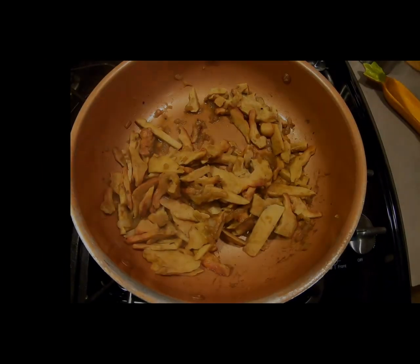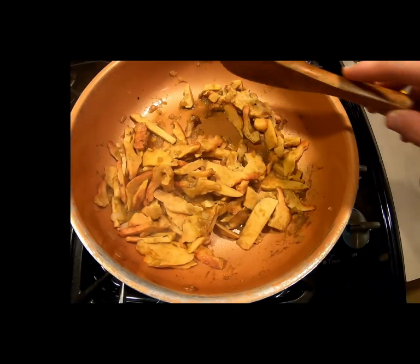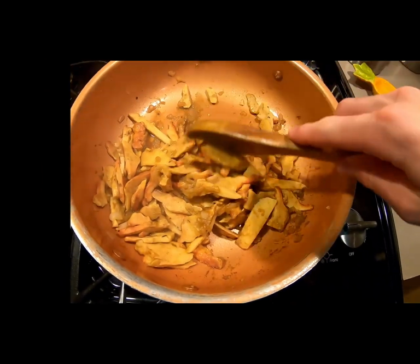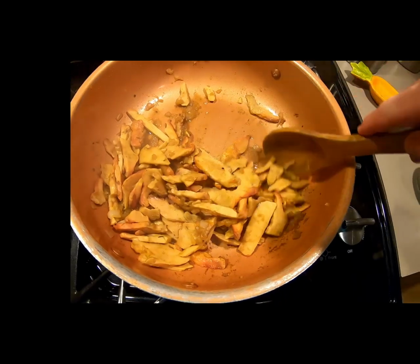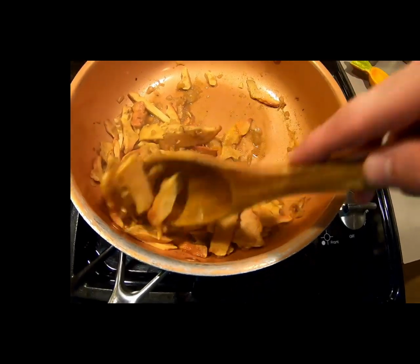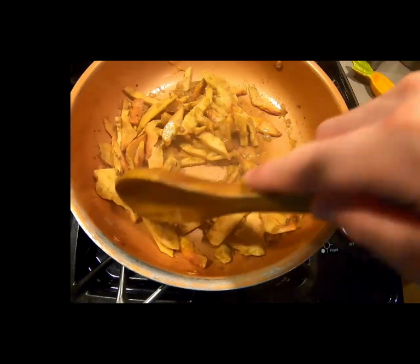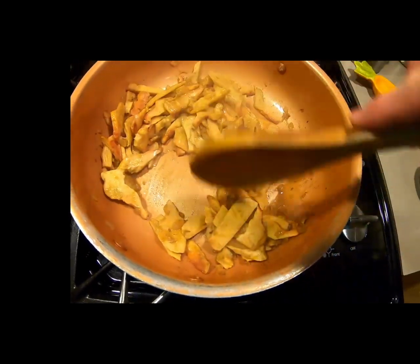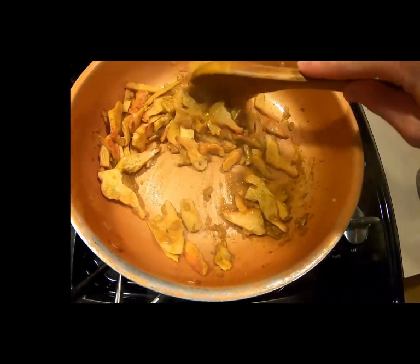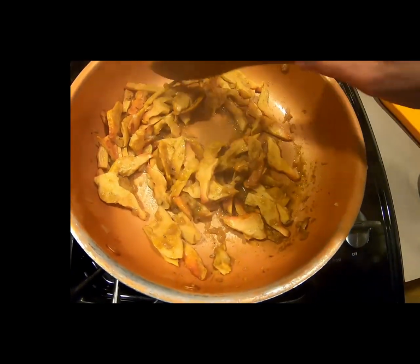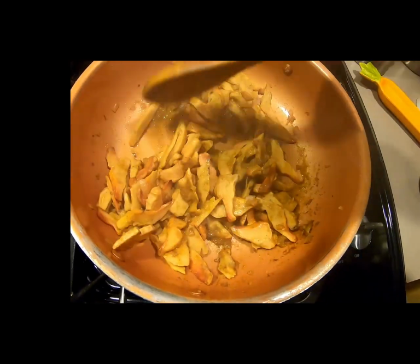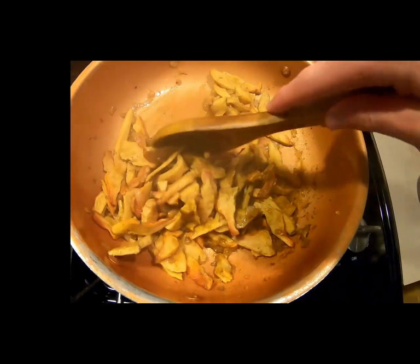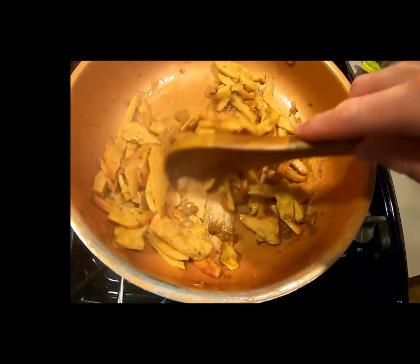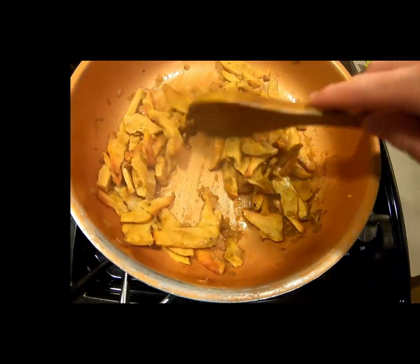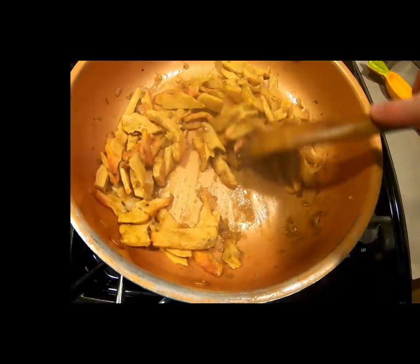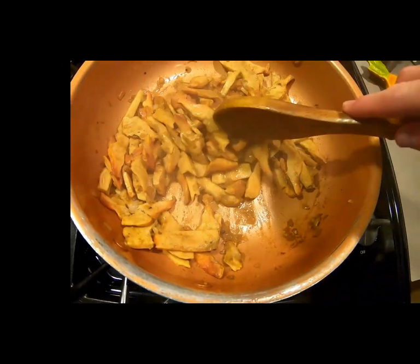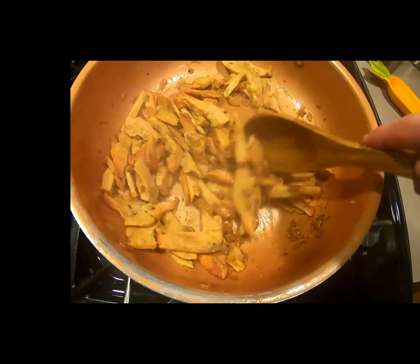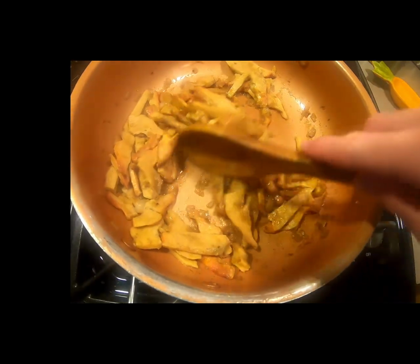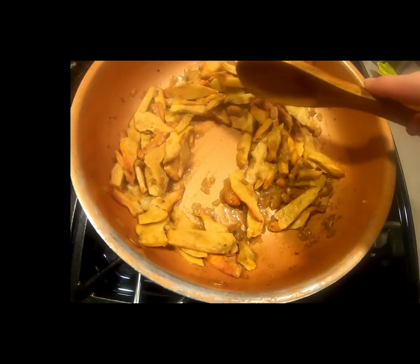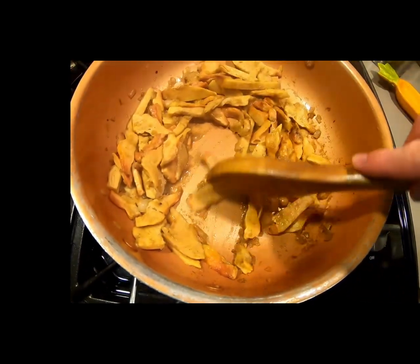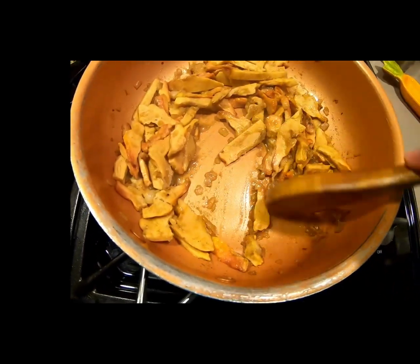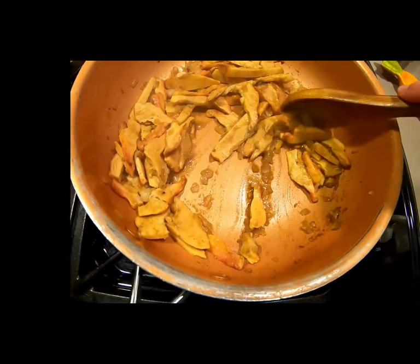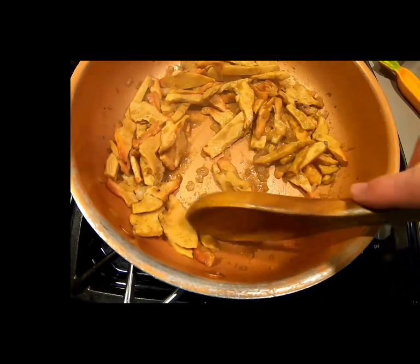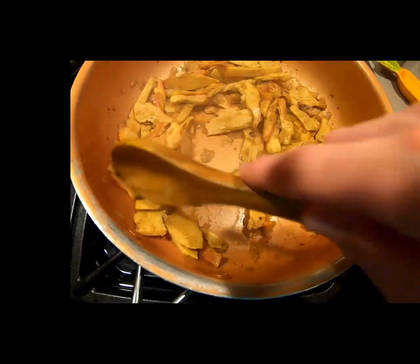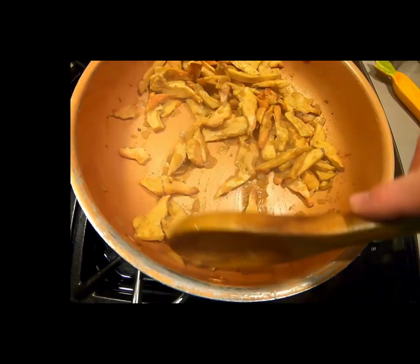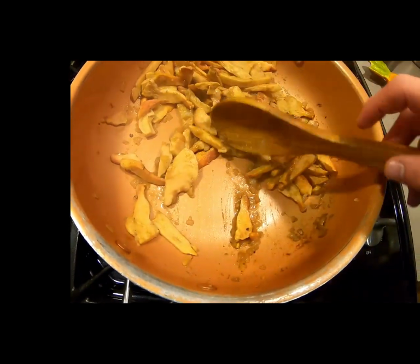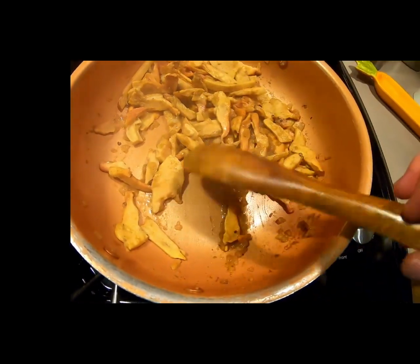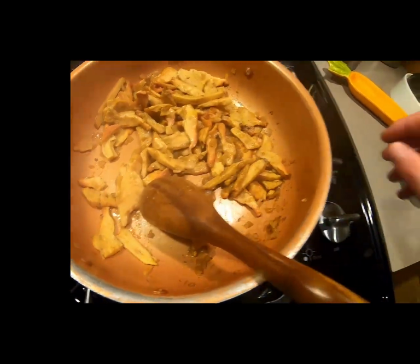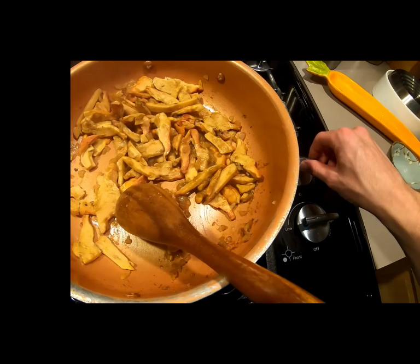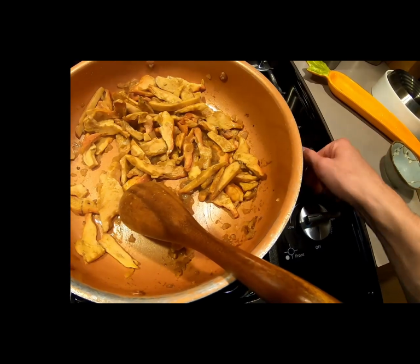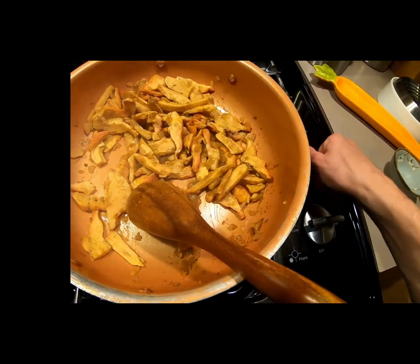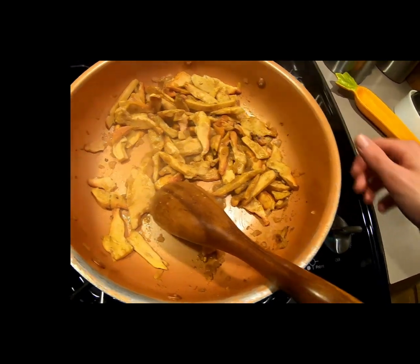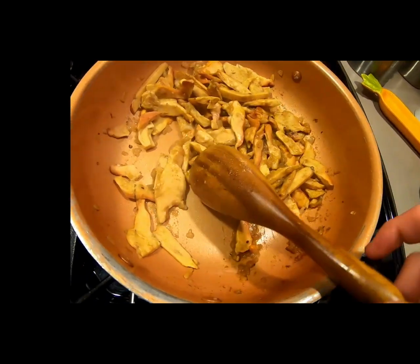At this point the mushrooms are now done. The broth has cooked down into the mushrooms. You can even cook down the broth a little less so it's more pasty, but you can see all the seasonings are concentrated in that mushroom.